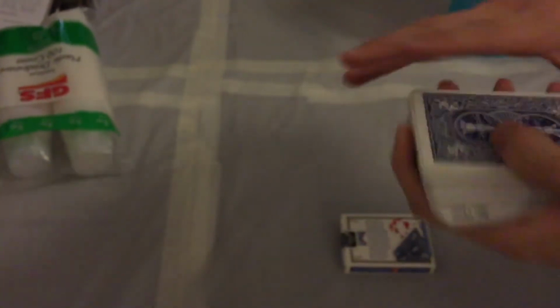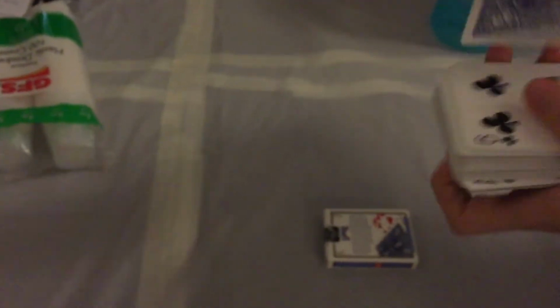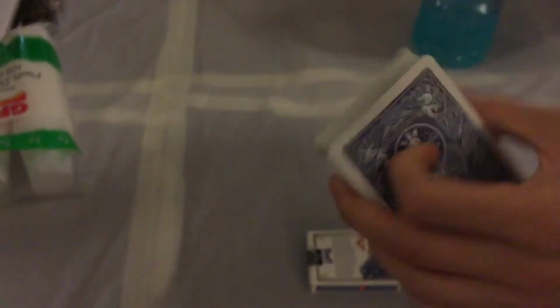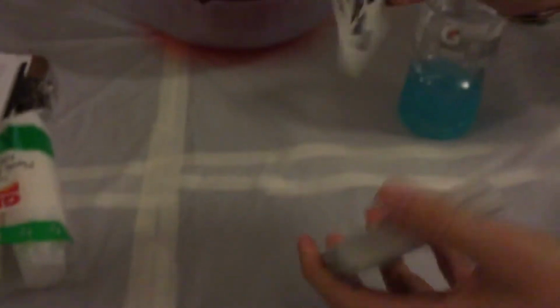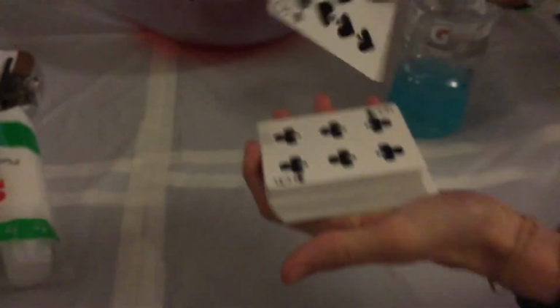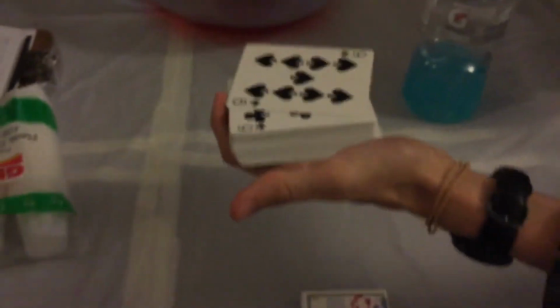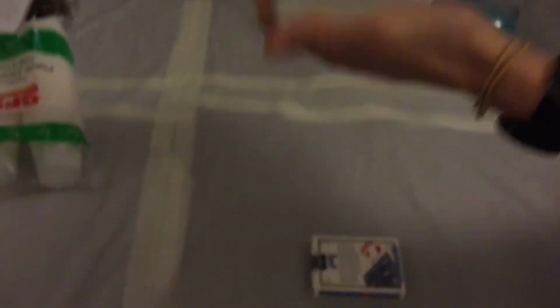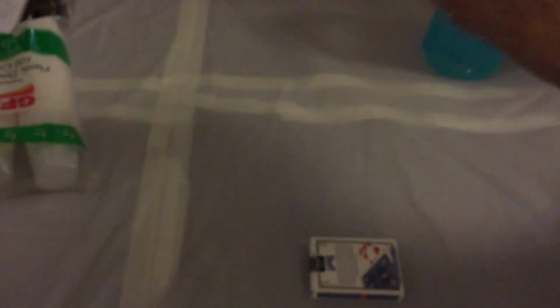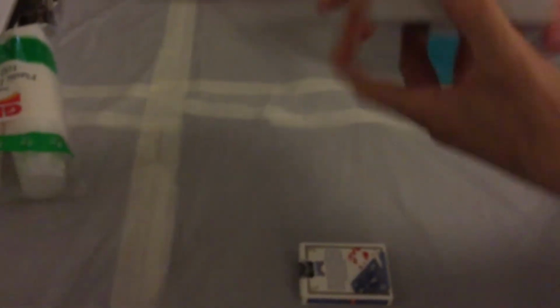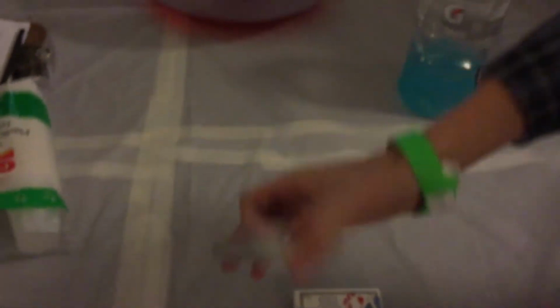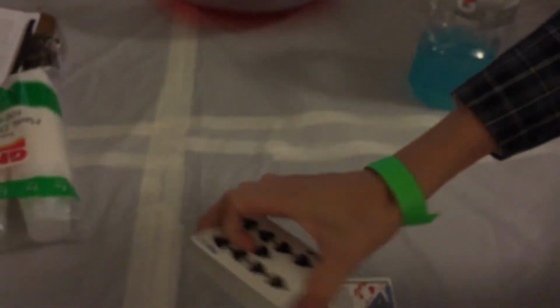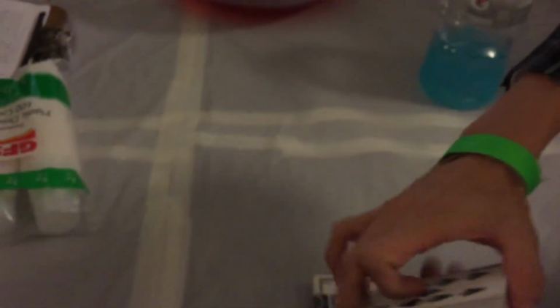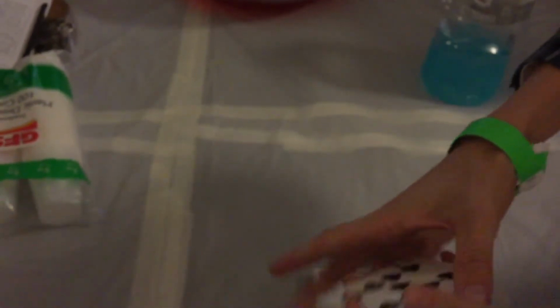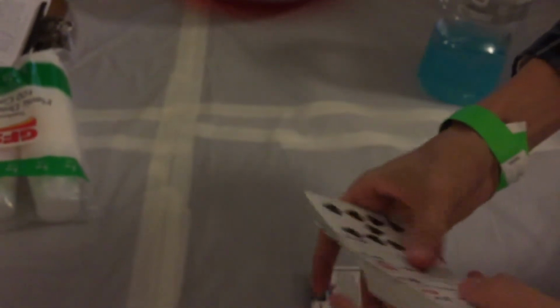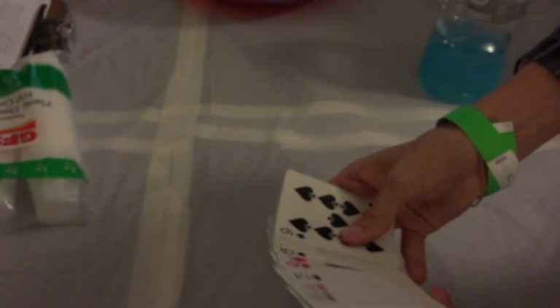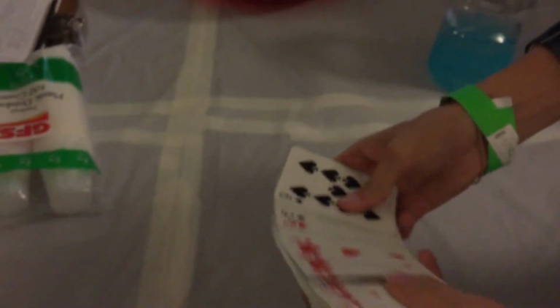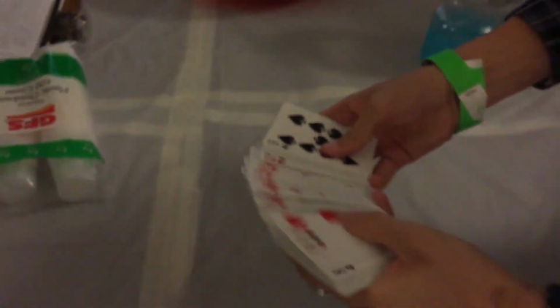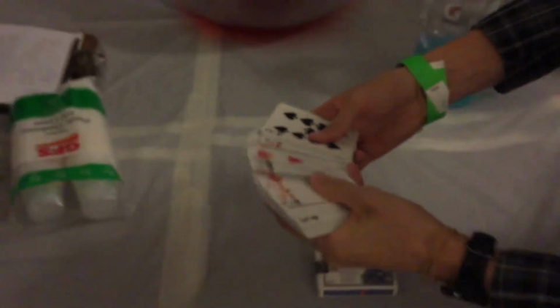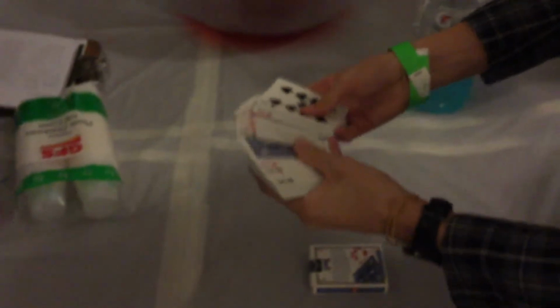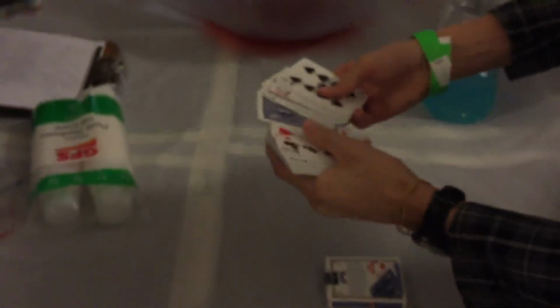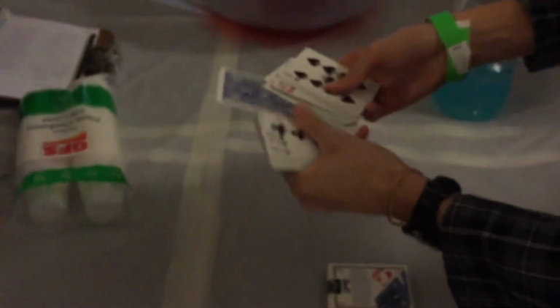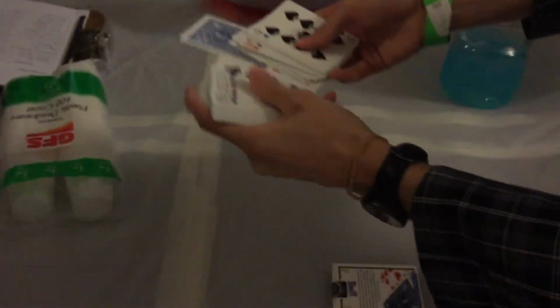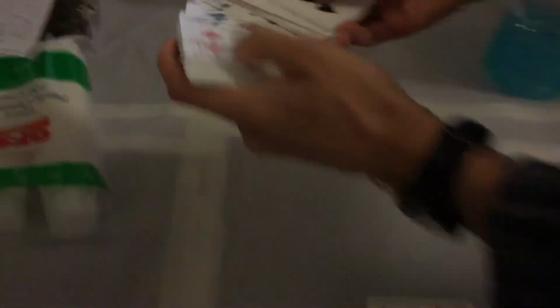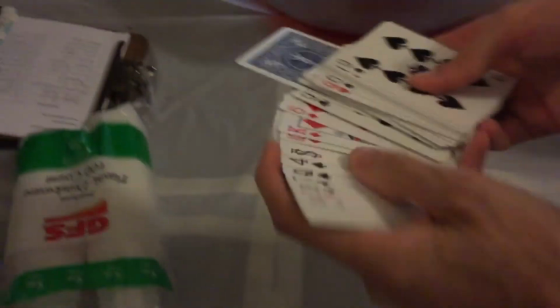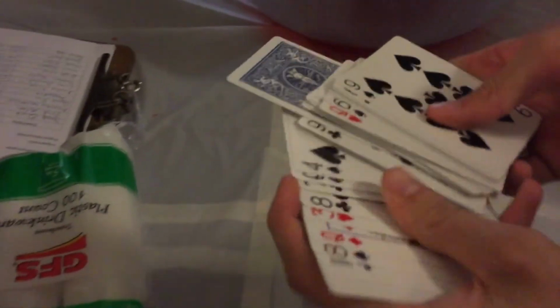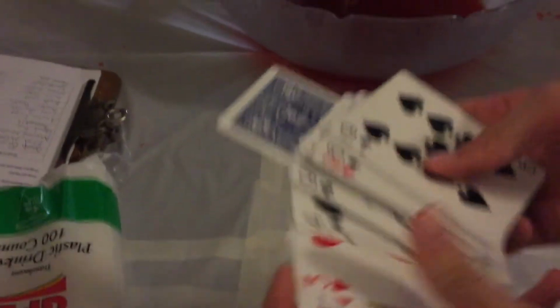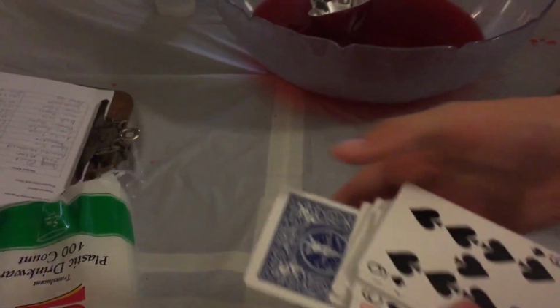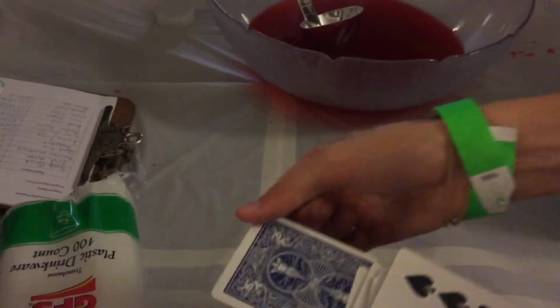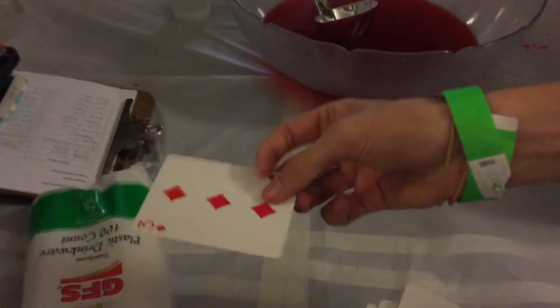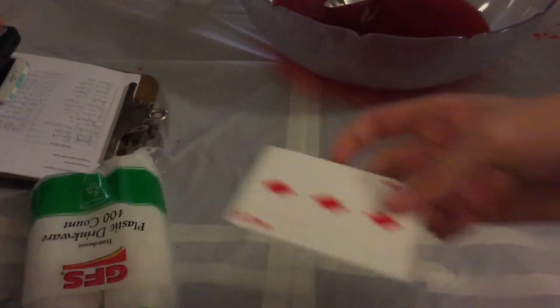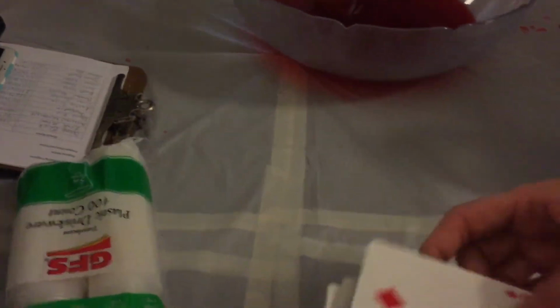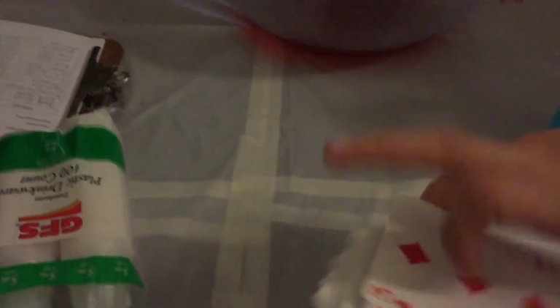So watch, I'm going to try to get all the cards to reverse except for yours. So if I just shake all the cards, except for one in the center, and that should be the three of diamonds.